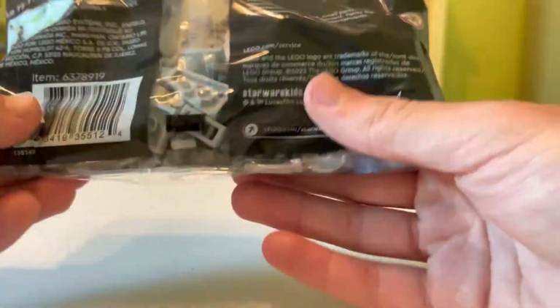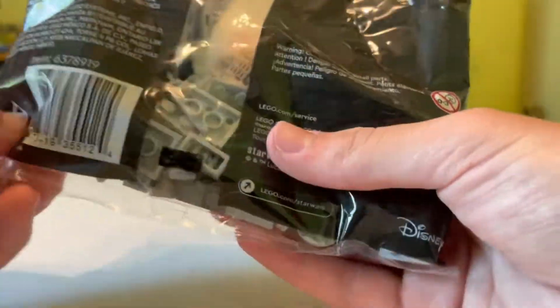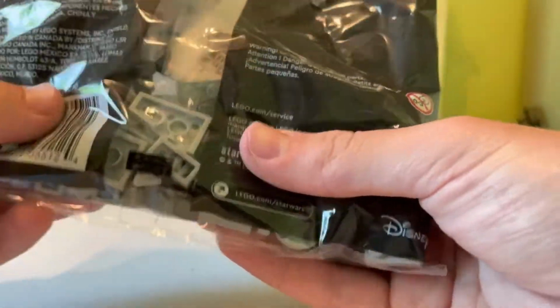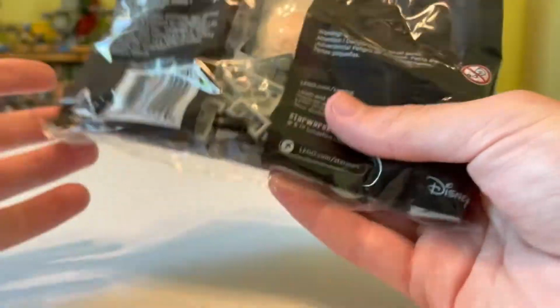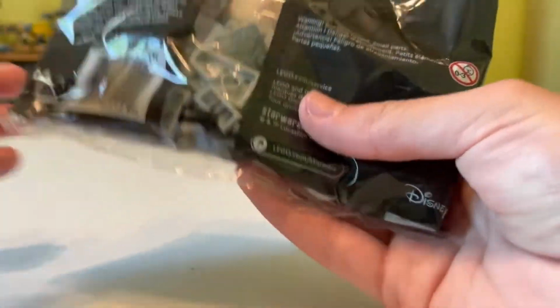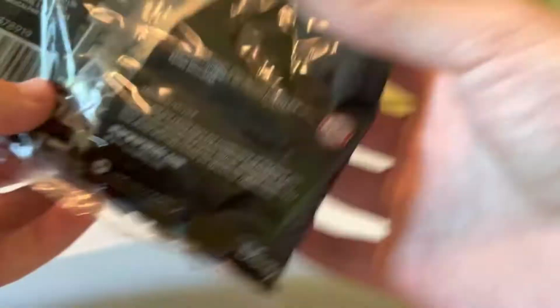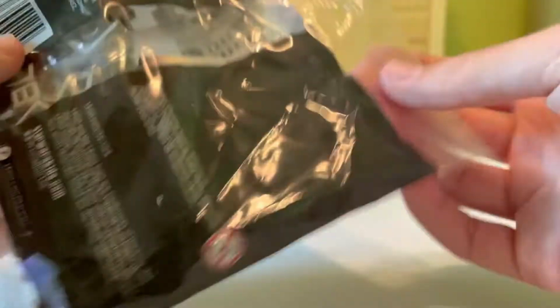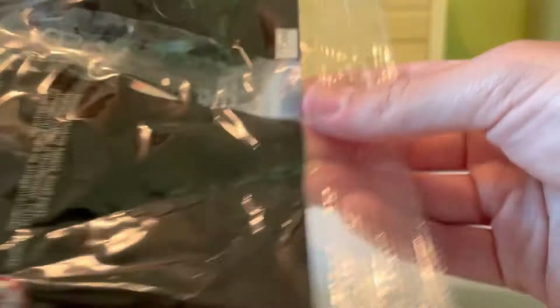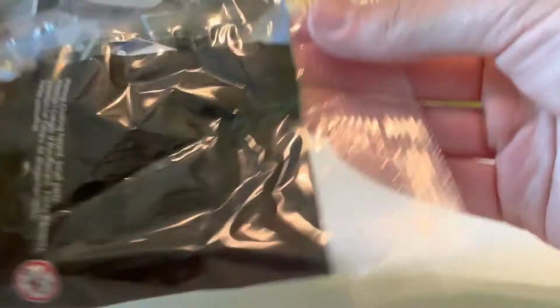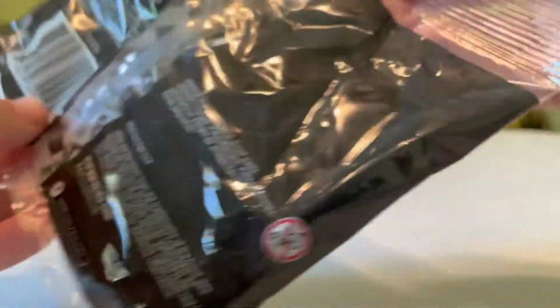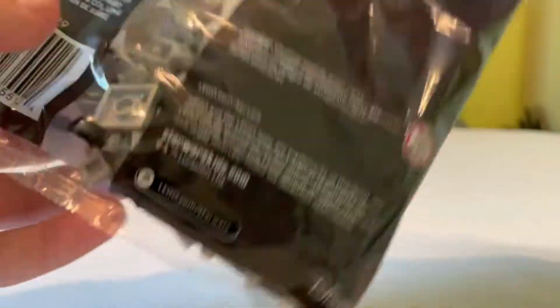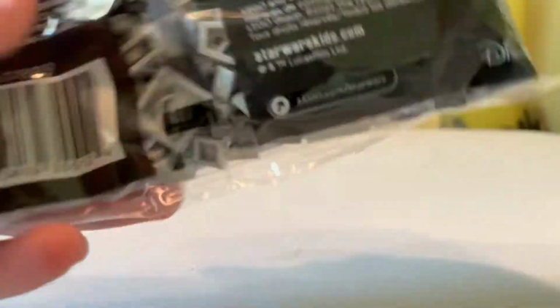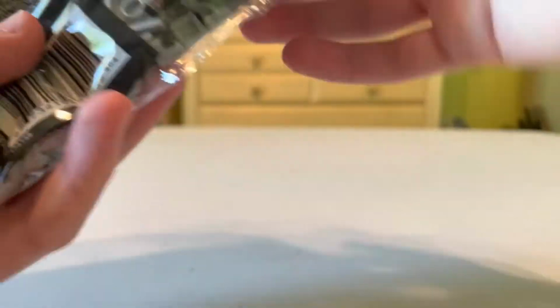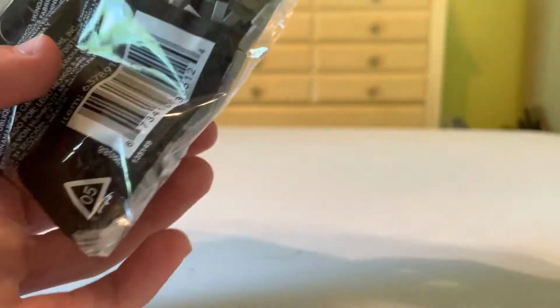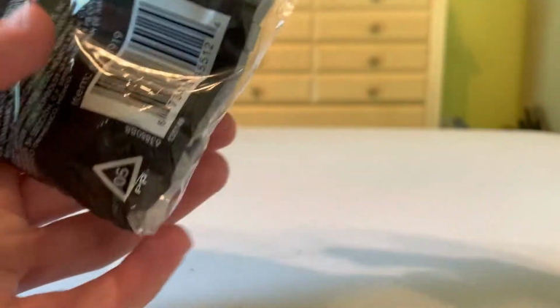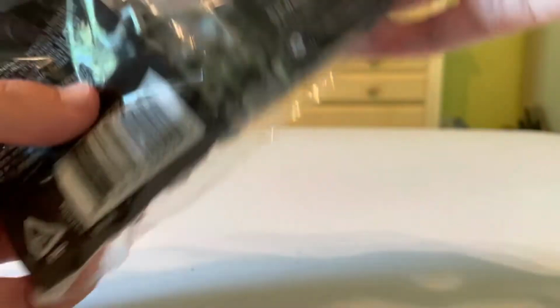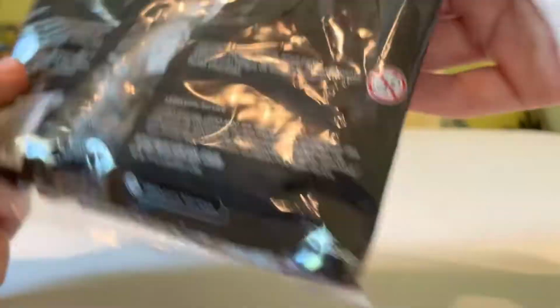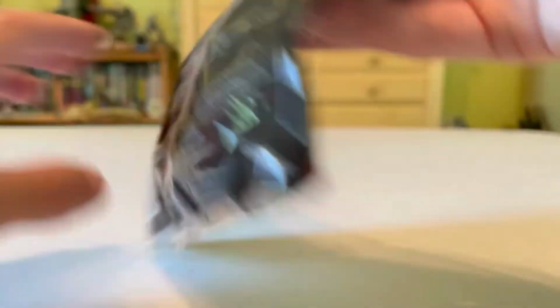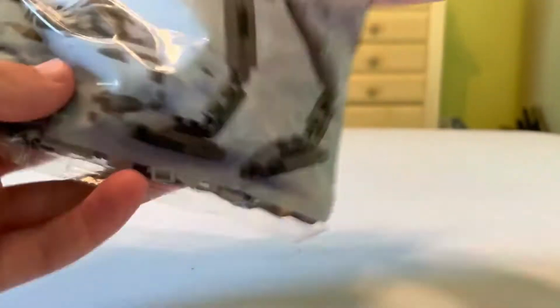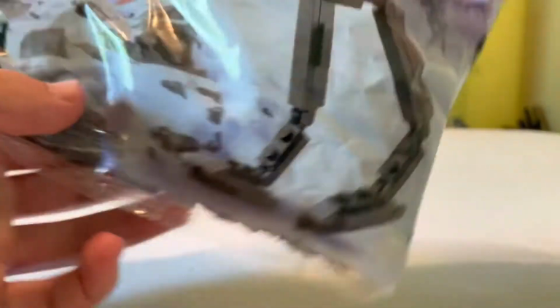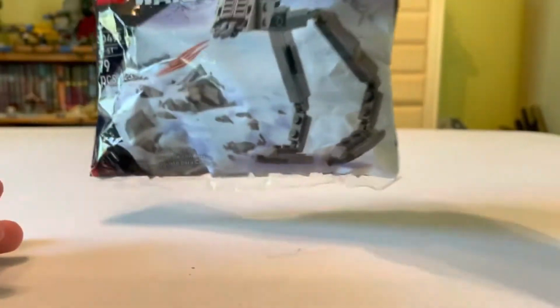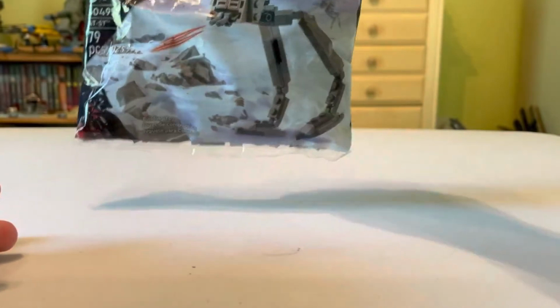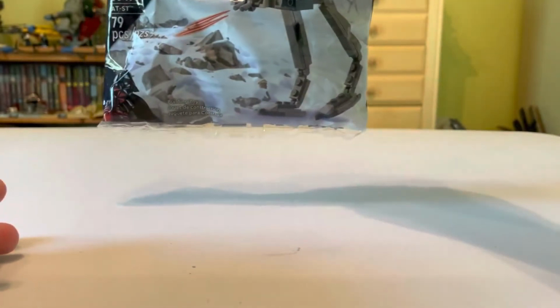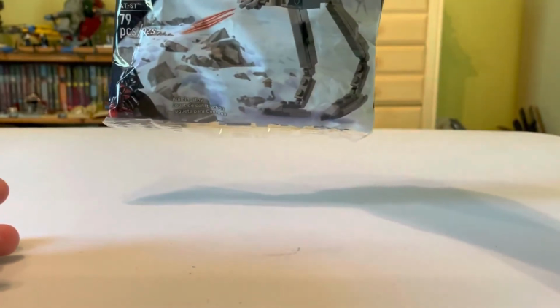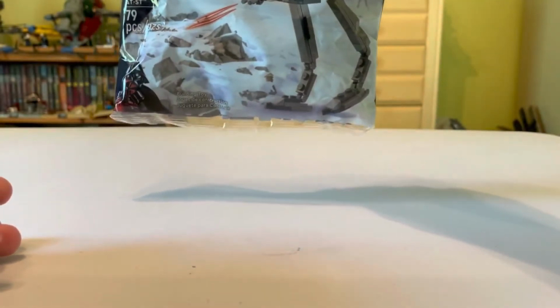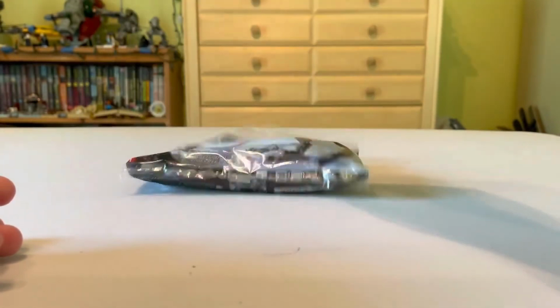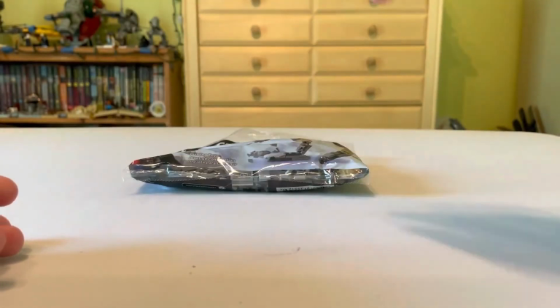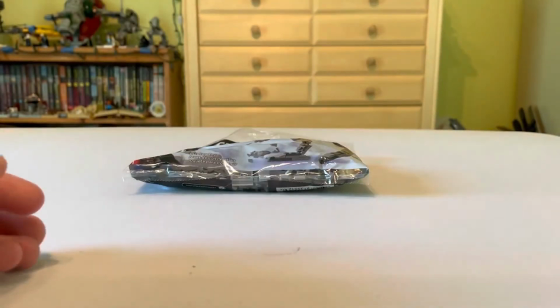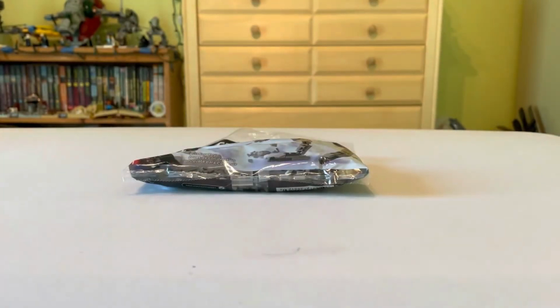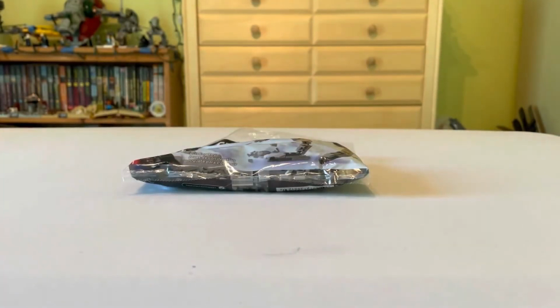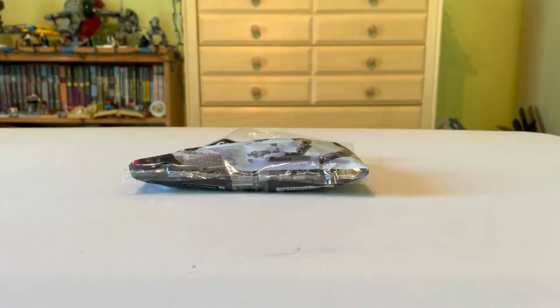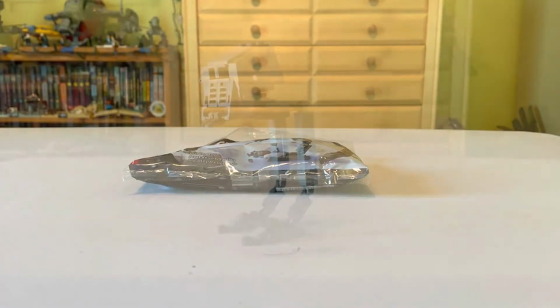I'm not going to open this up because you can see all the pieces through the bag. They're pretty big, nothing too exciting in there. Let's get this built and check it out.